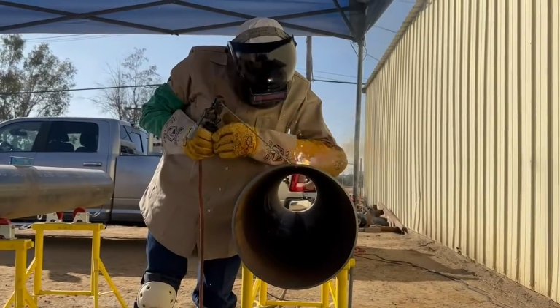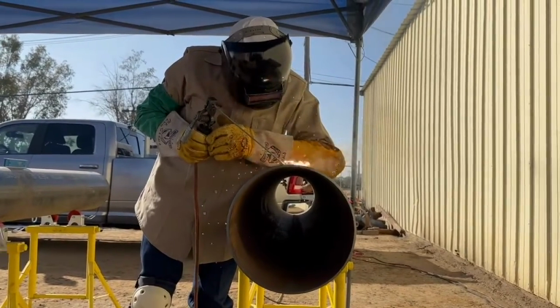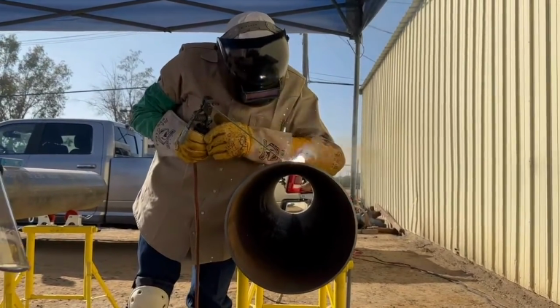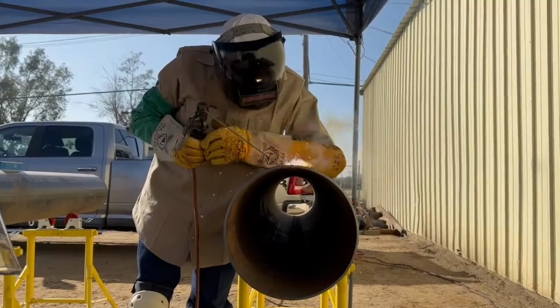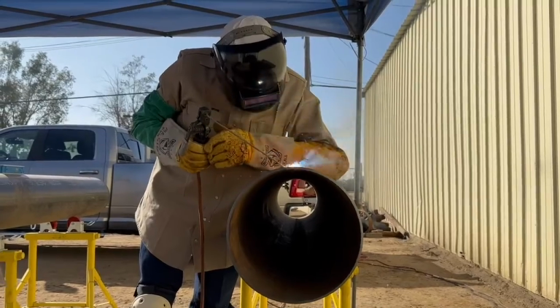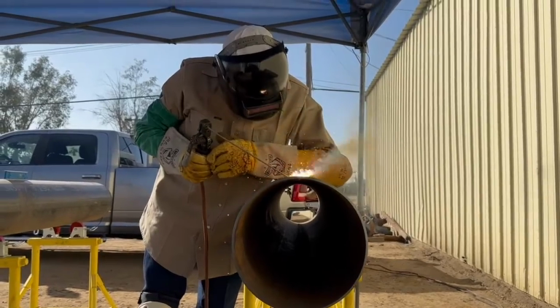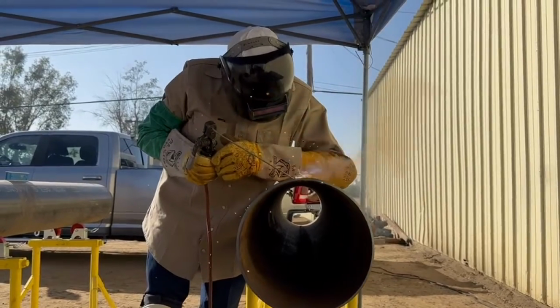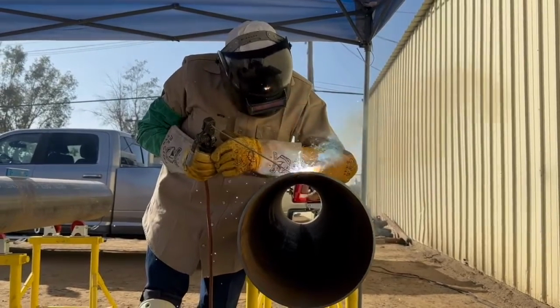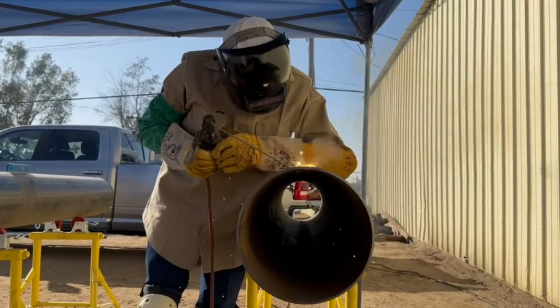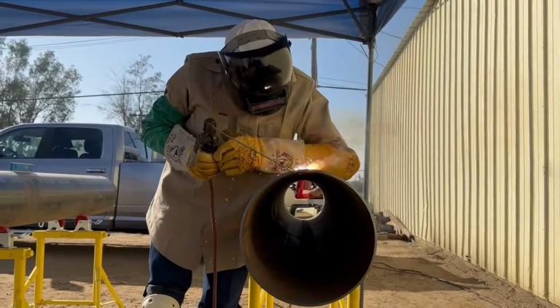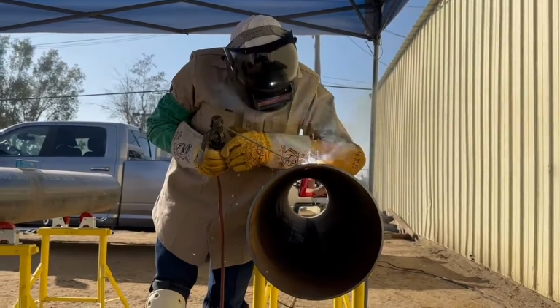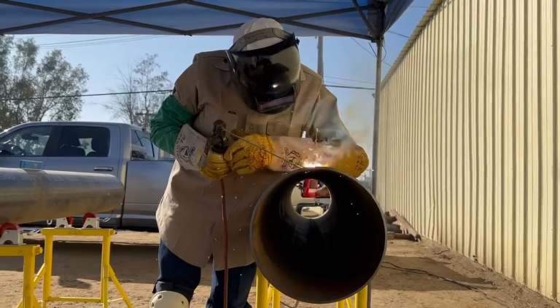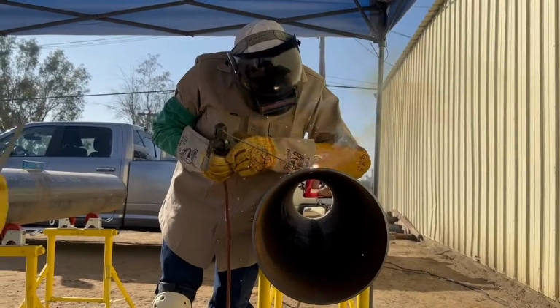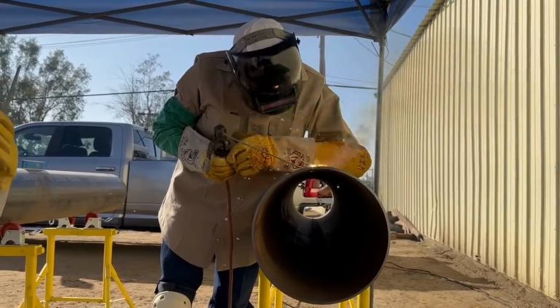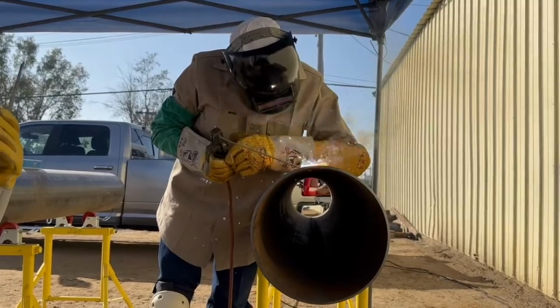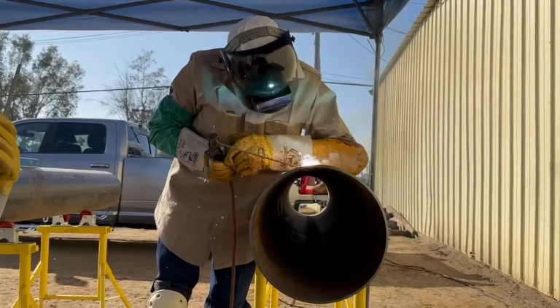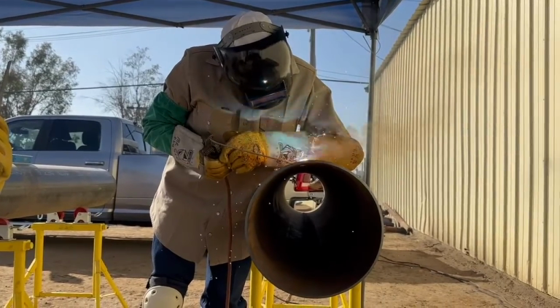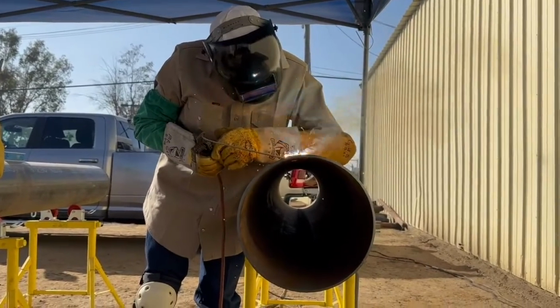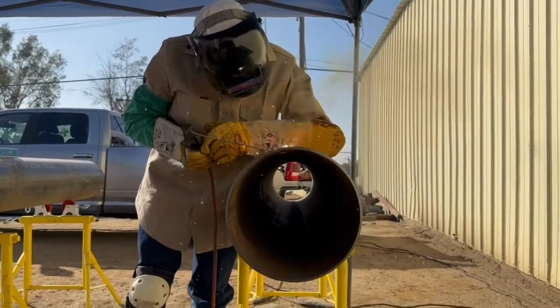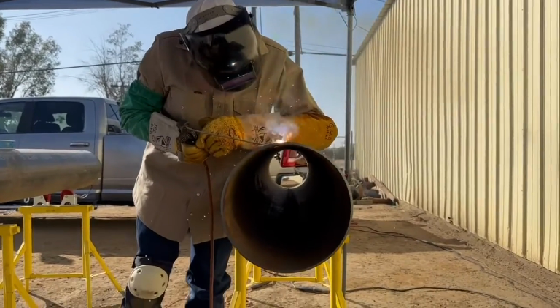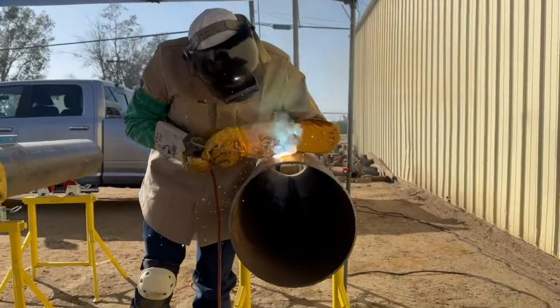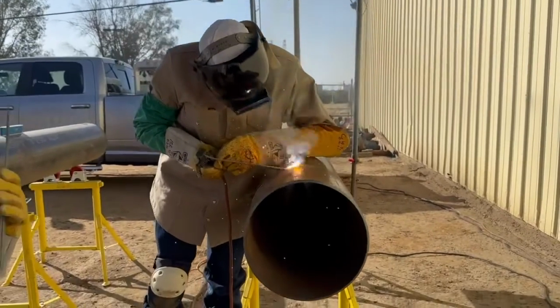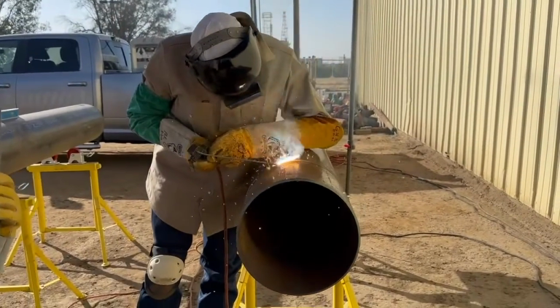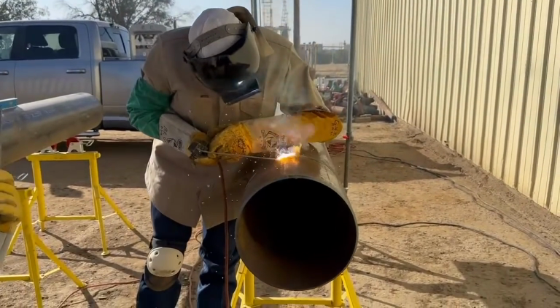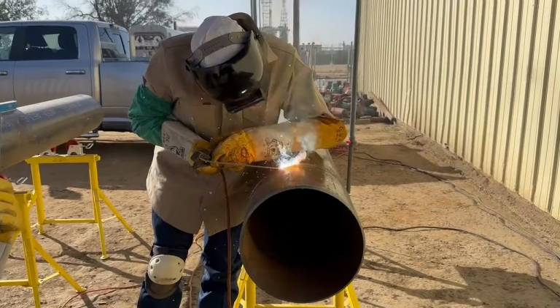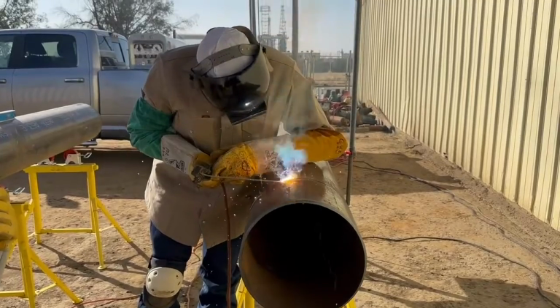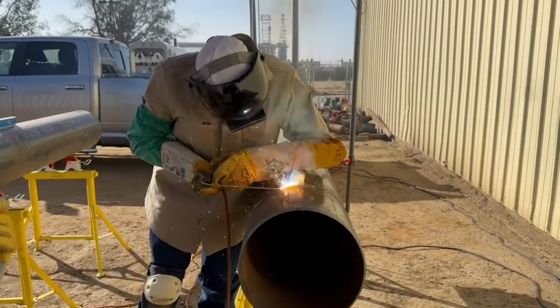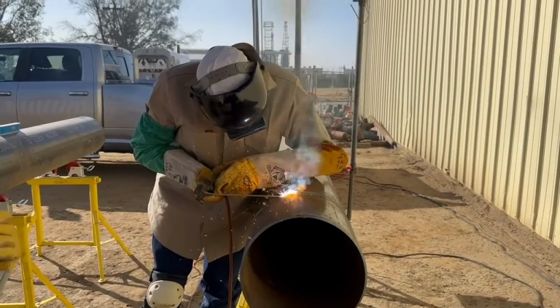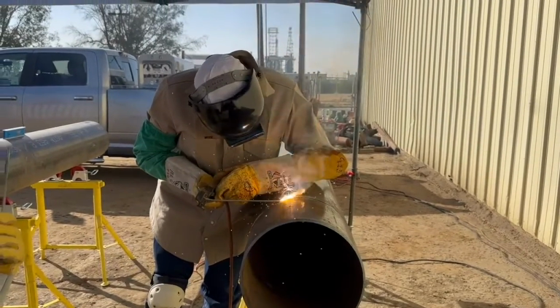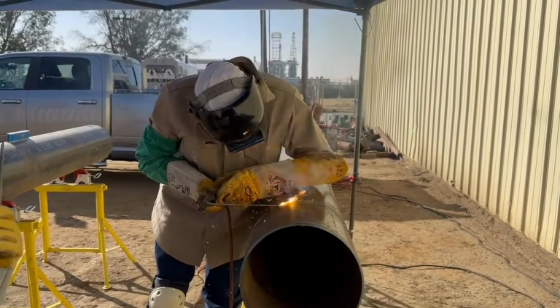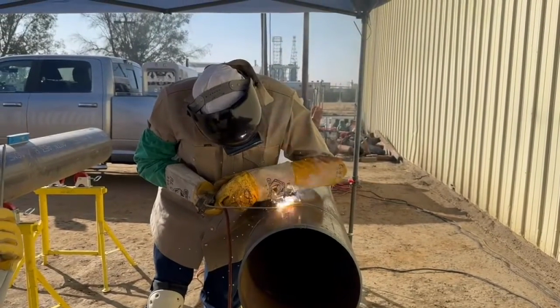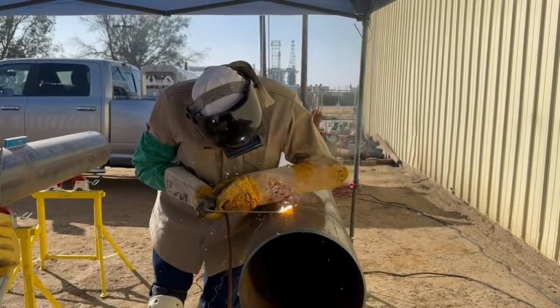So the hot pass is designed to burn all that out so that we have a good, solid first two passes. I have read that the strength of a welded joint is 70% dependent on the hot pass being good. That's the foundation.